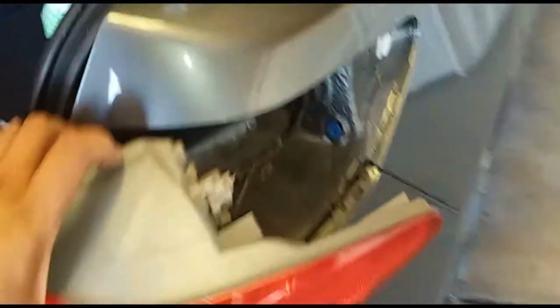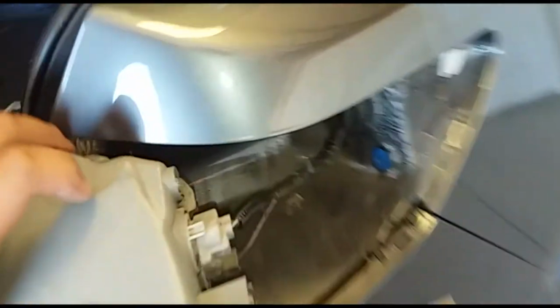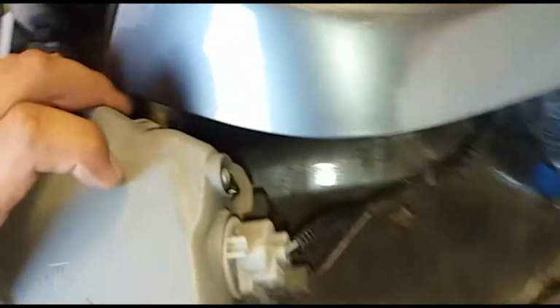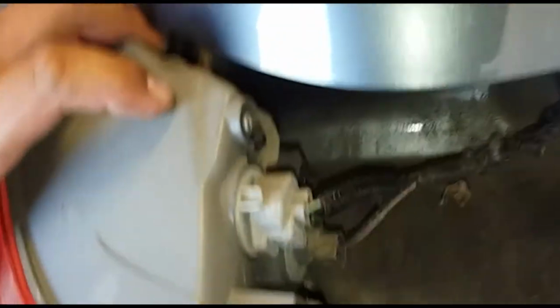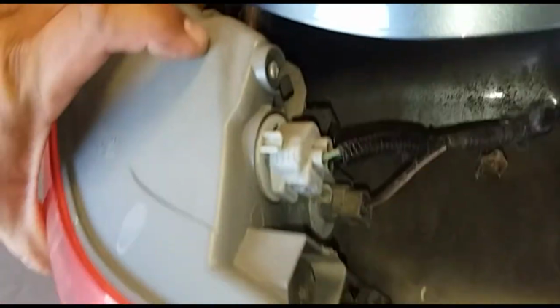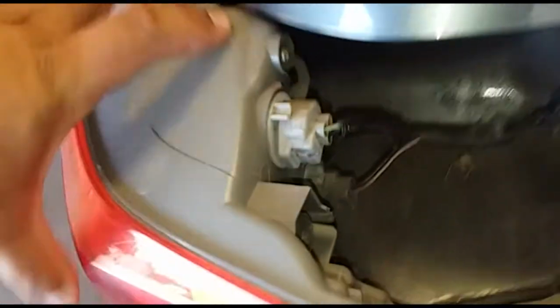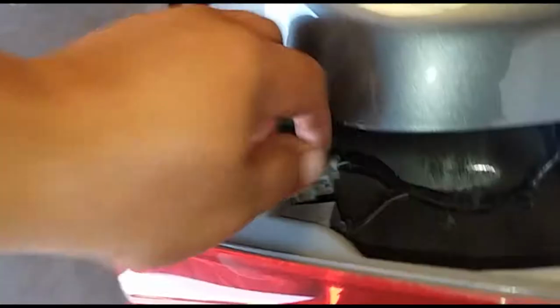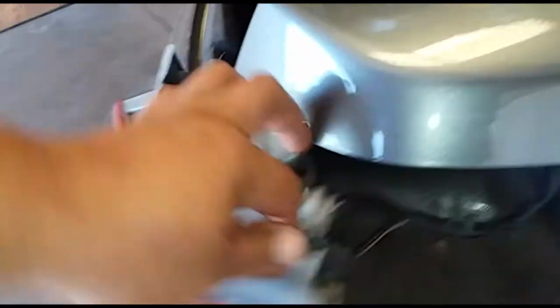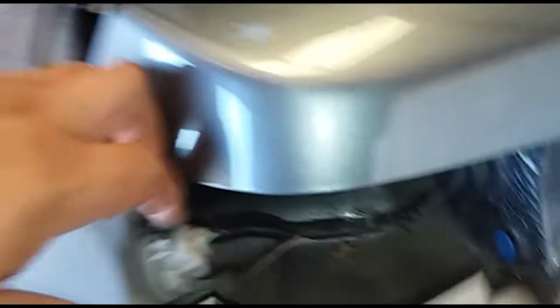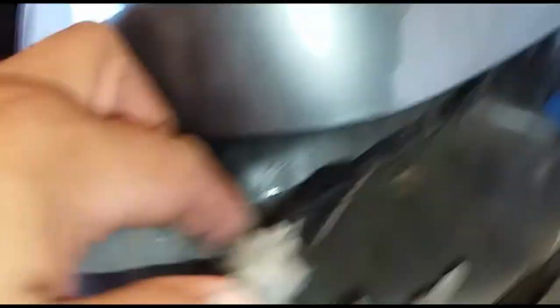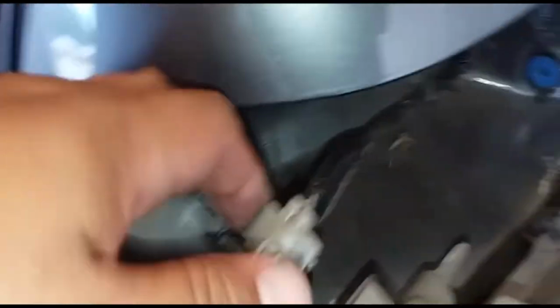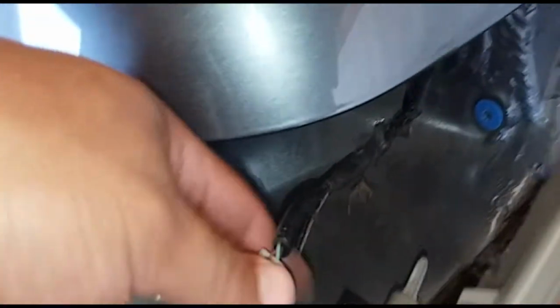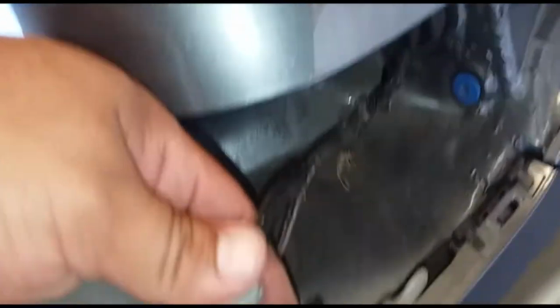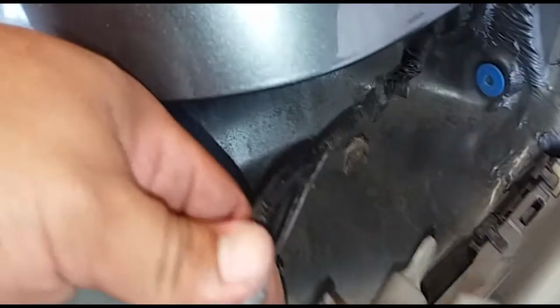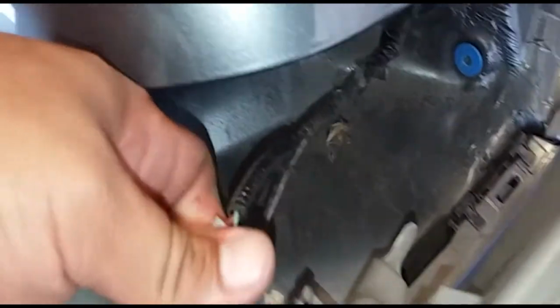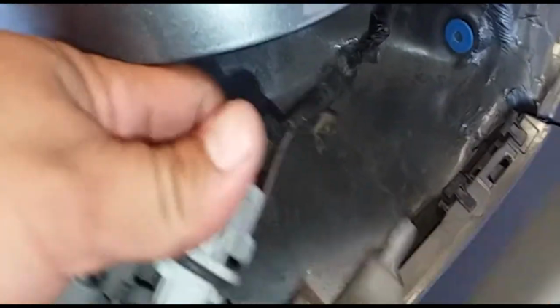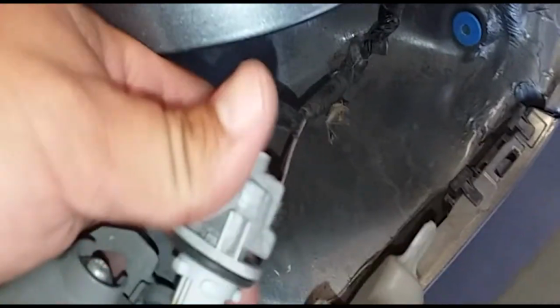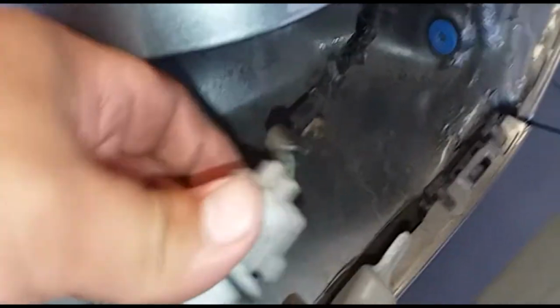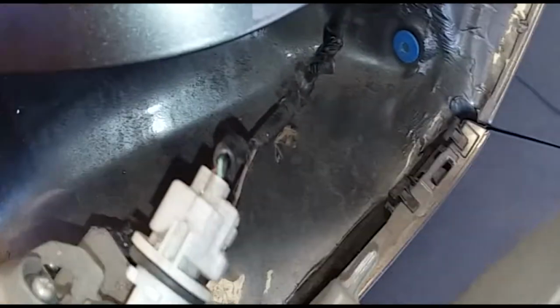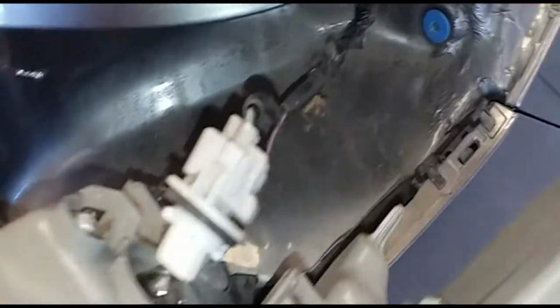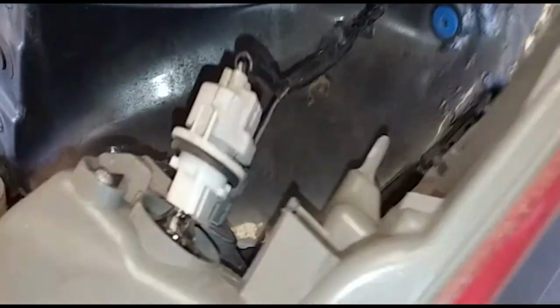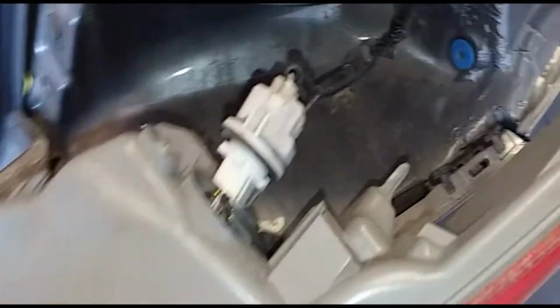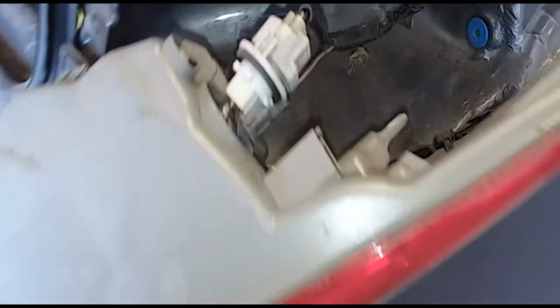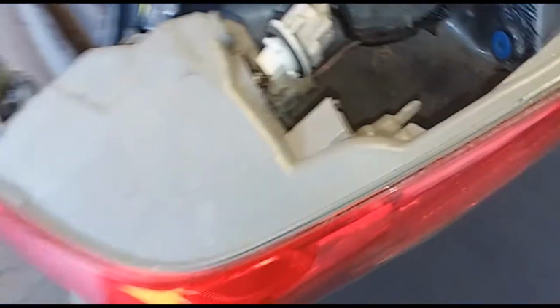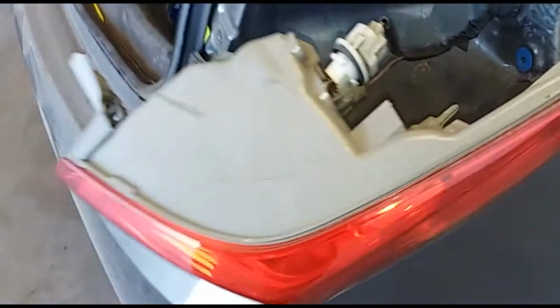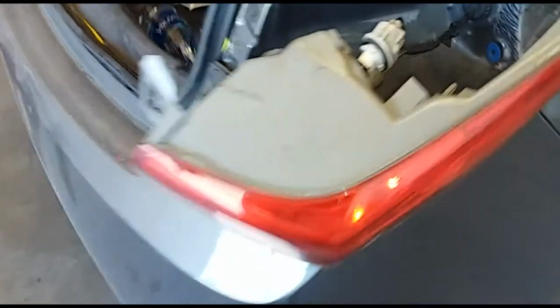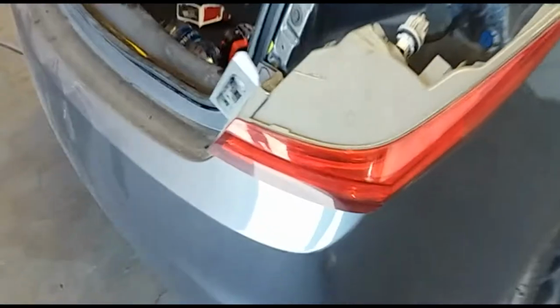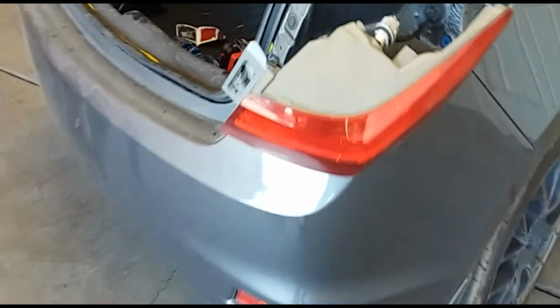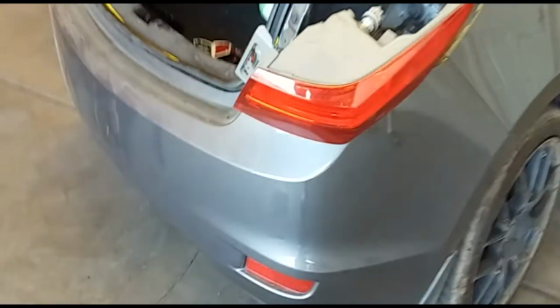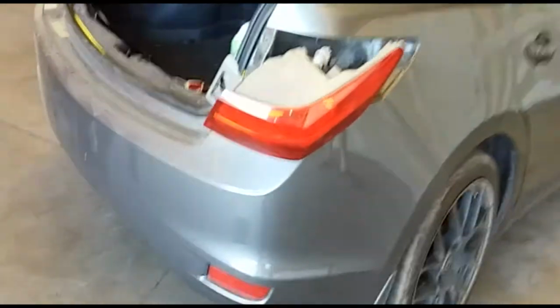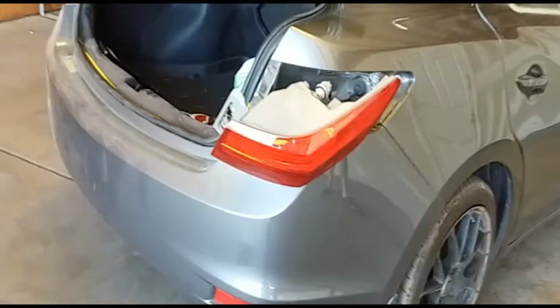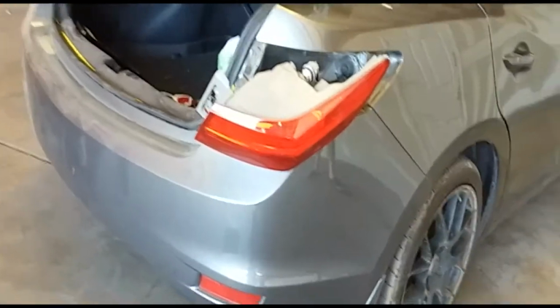Now you just have these pigtail connectors — just twist them. That brings out the light bulb, and there it is. Do the other one and you've removed the taillight.